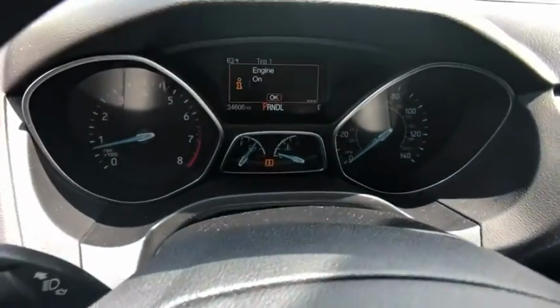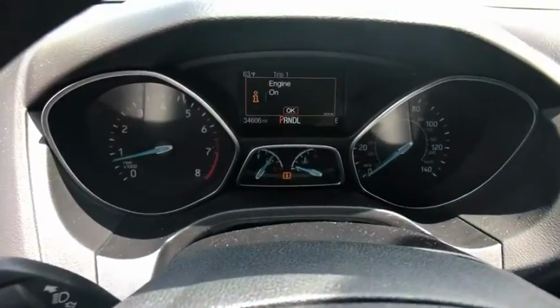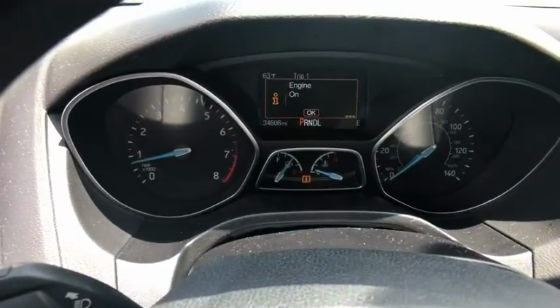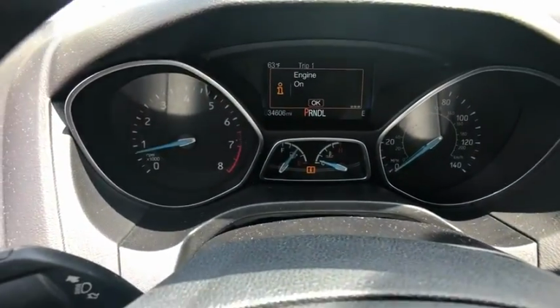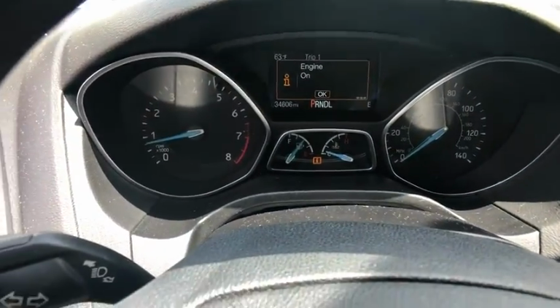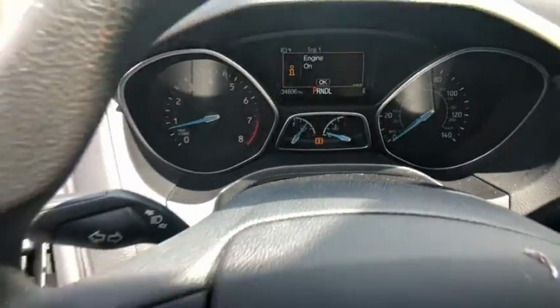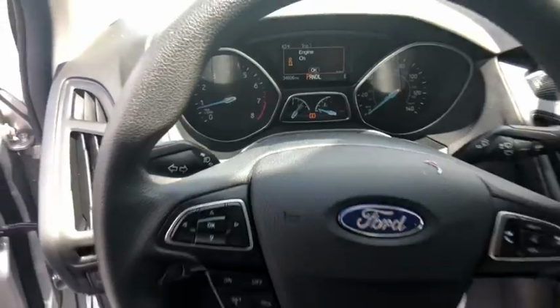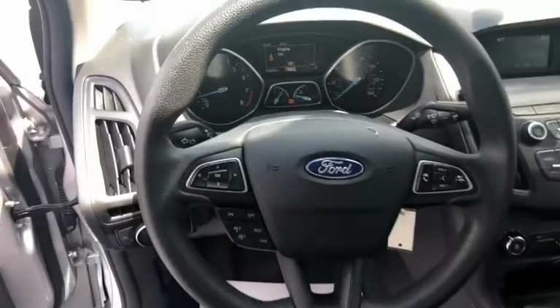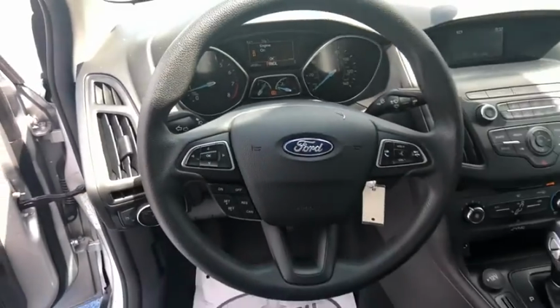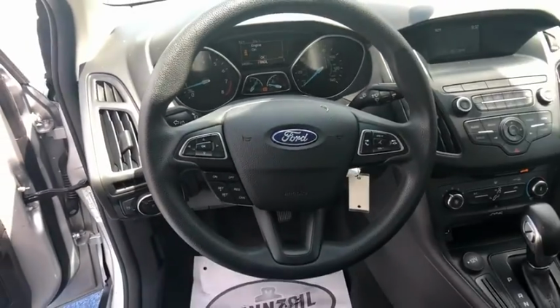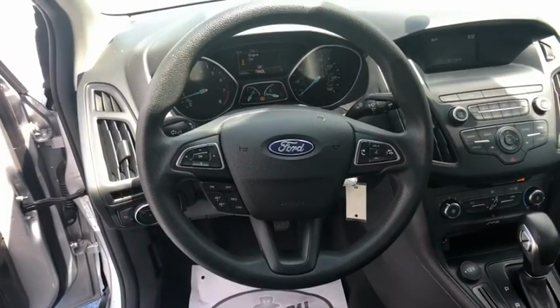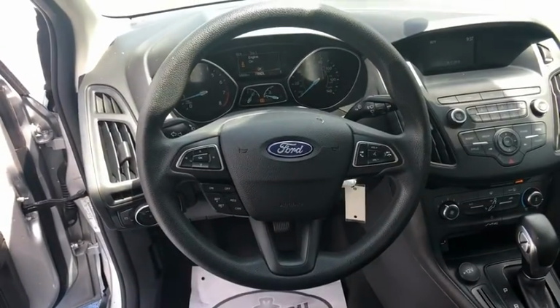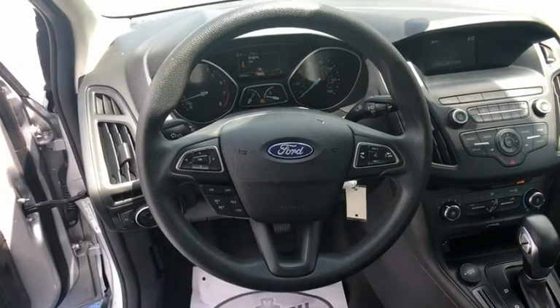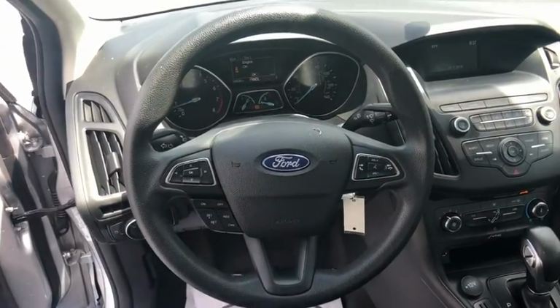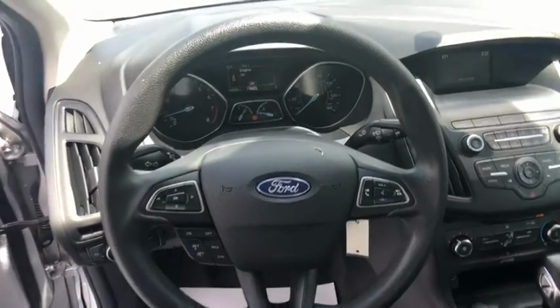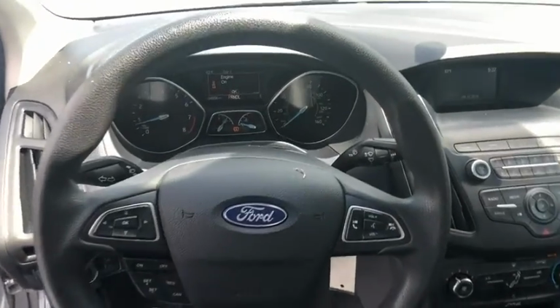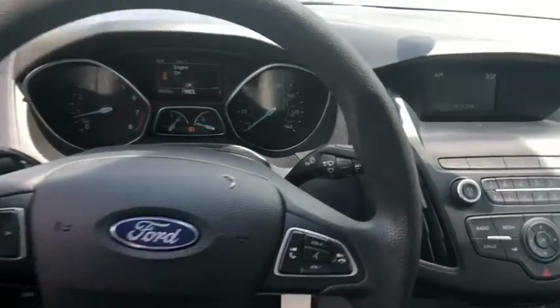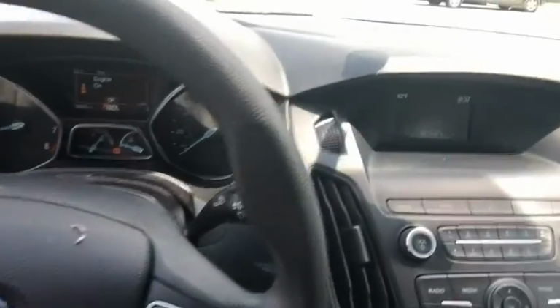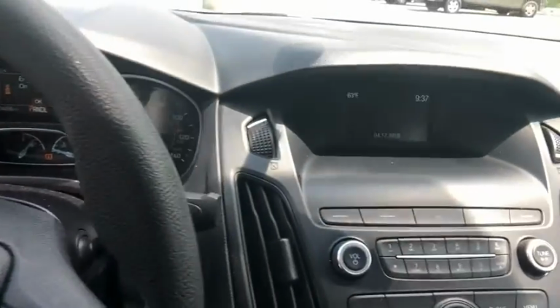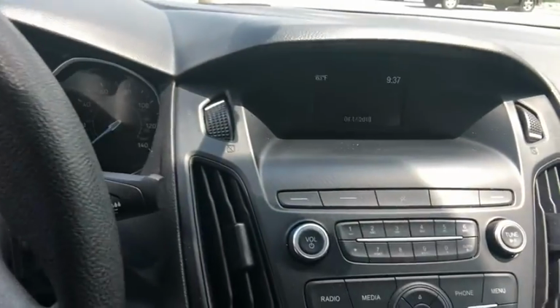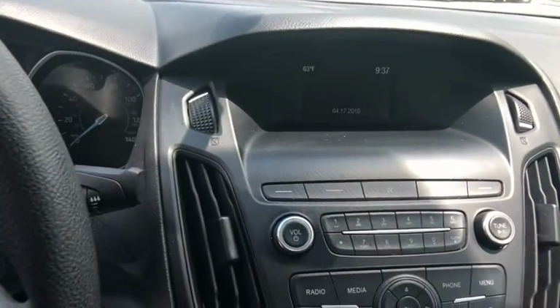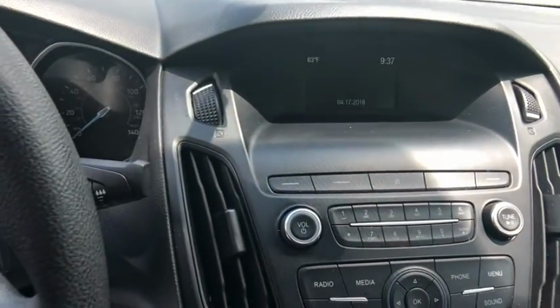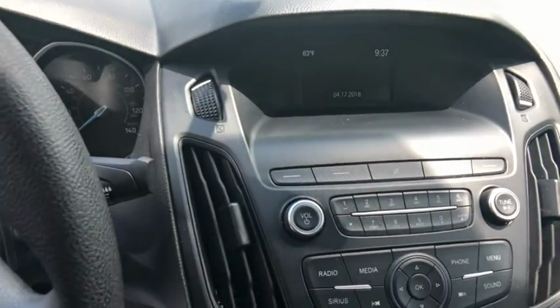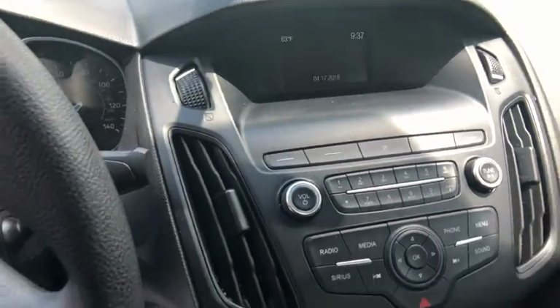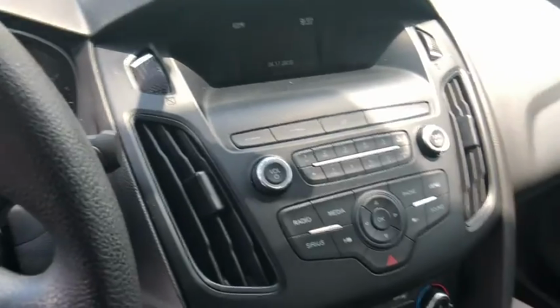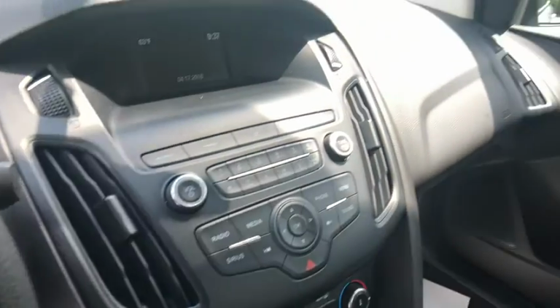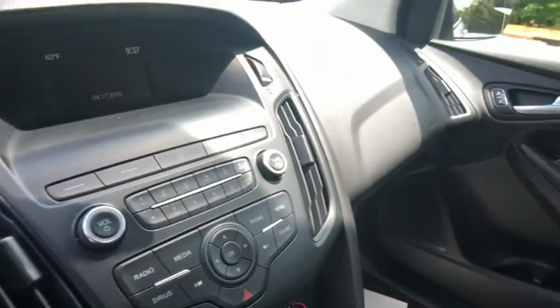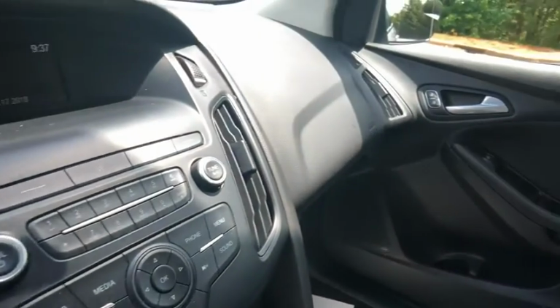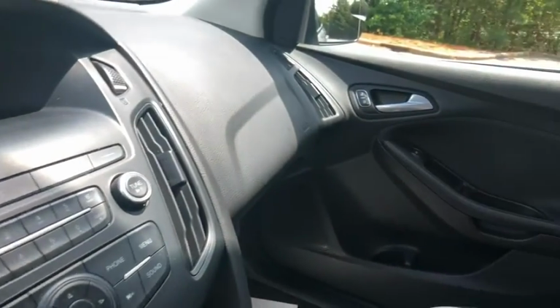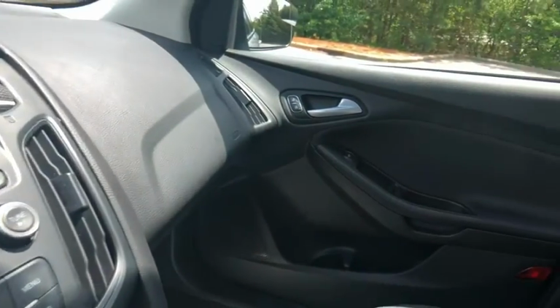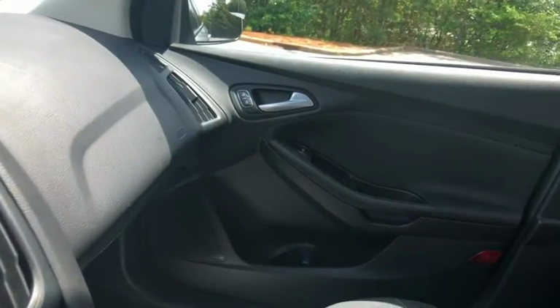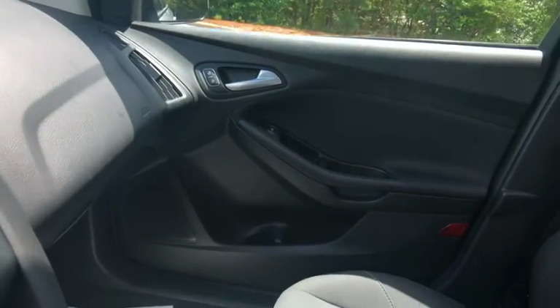Remote keyless entry, panic alarm, front bucket seat, driver vanity mirror, front reading lamp, tilt steering wheel, passenger vanity mirror, speed control.